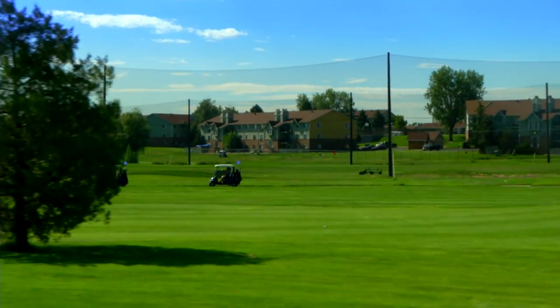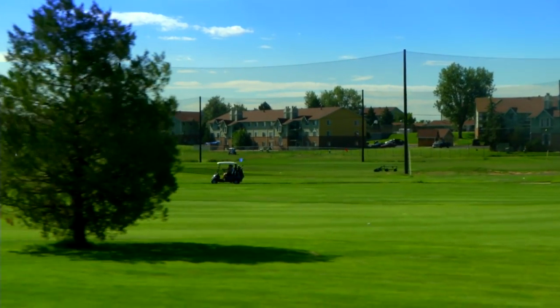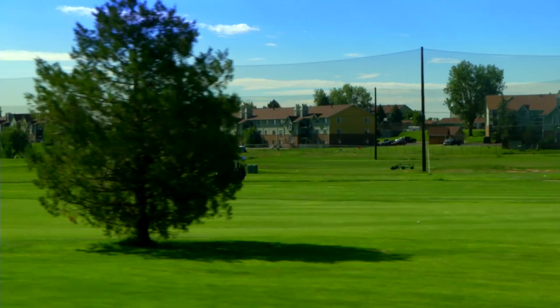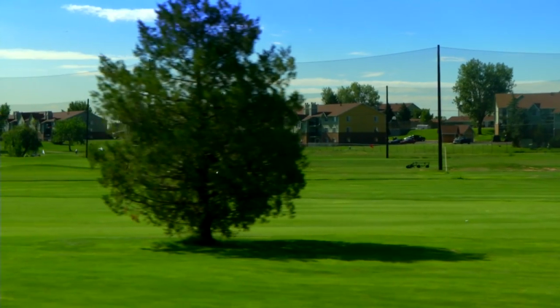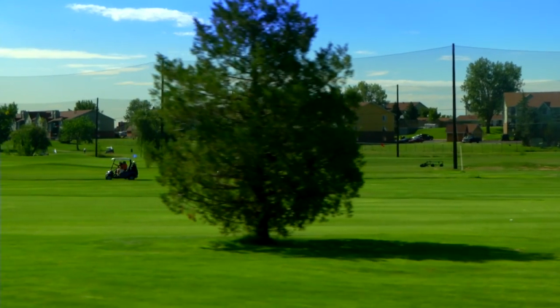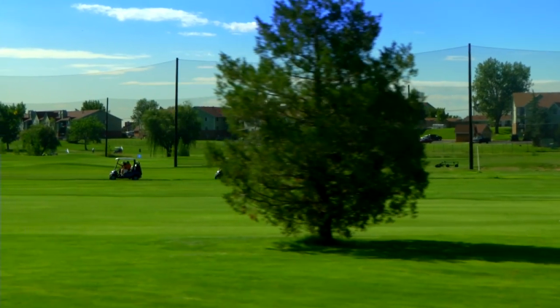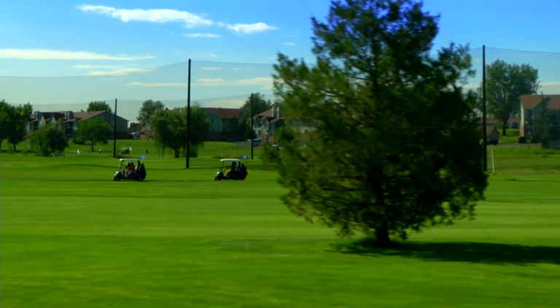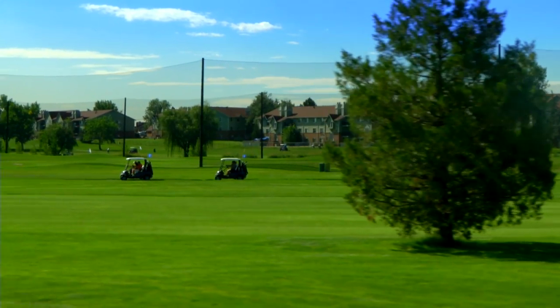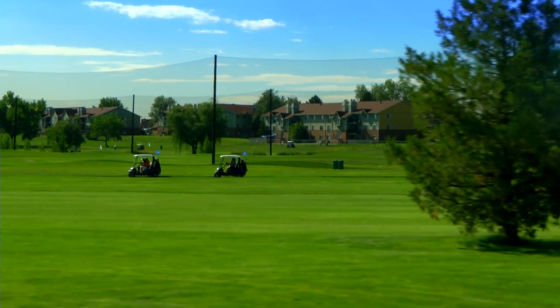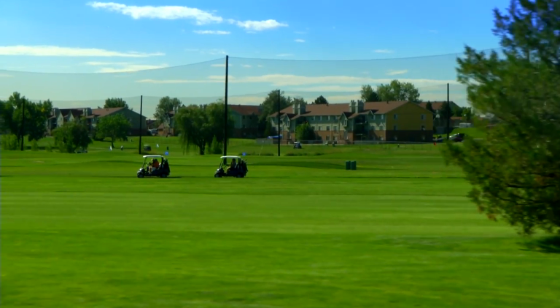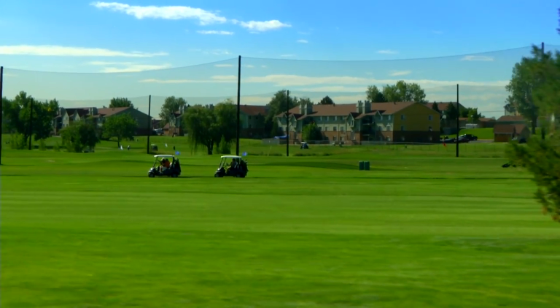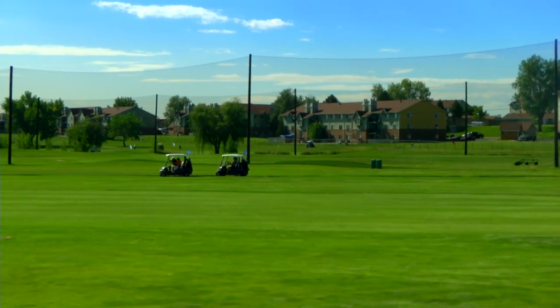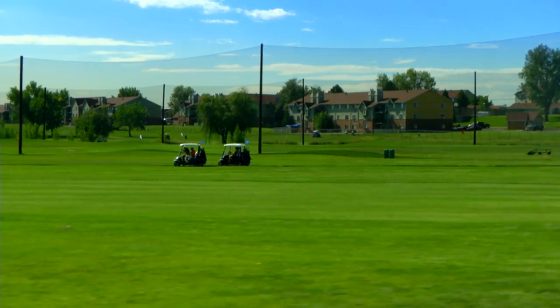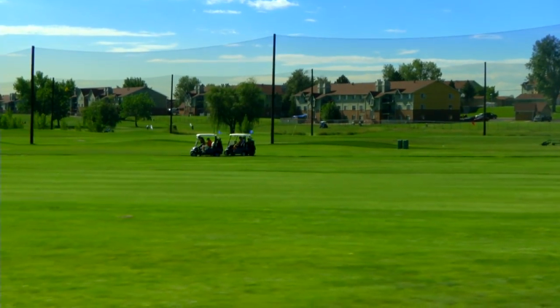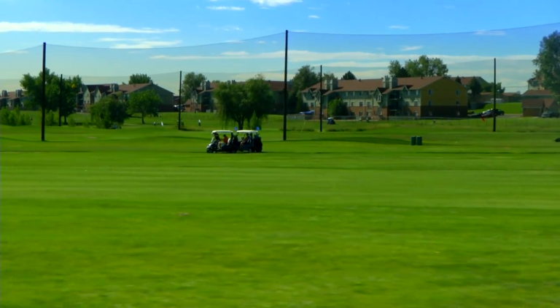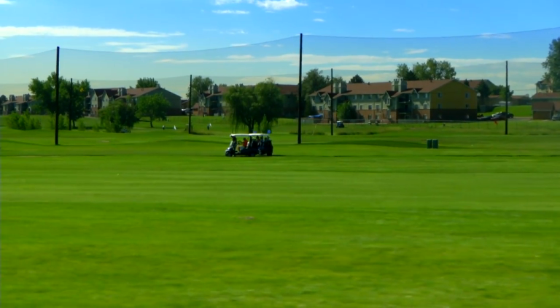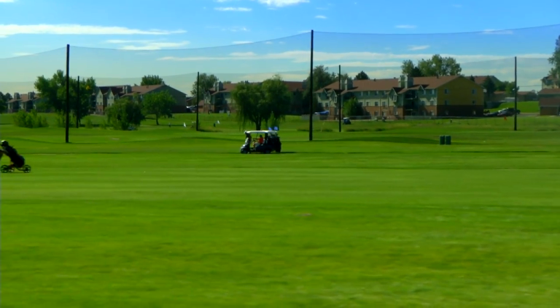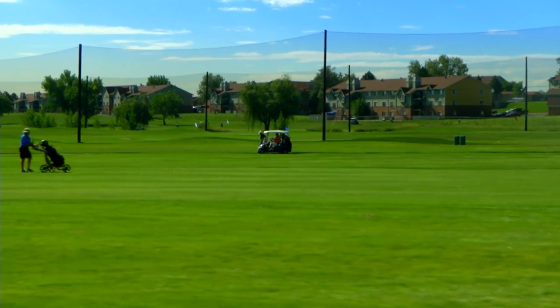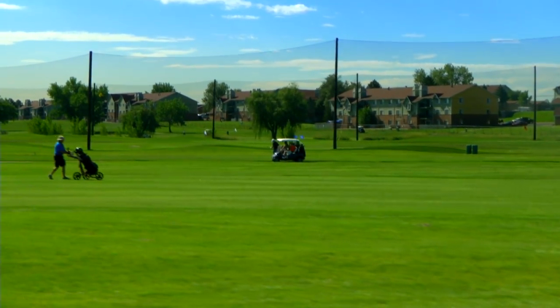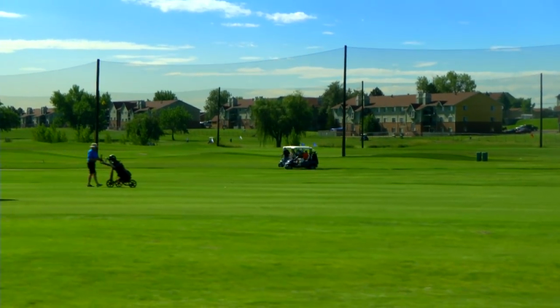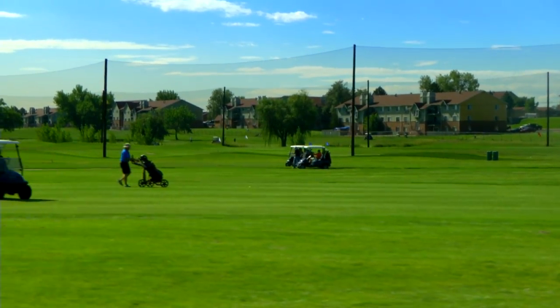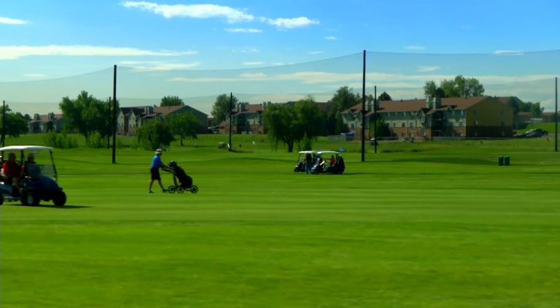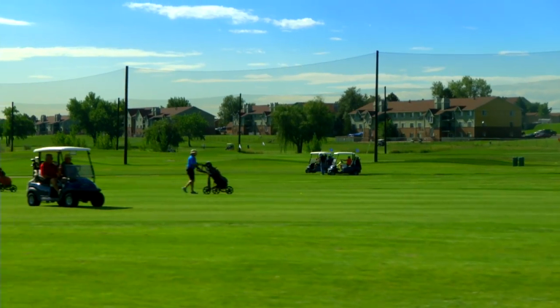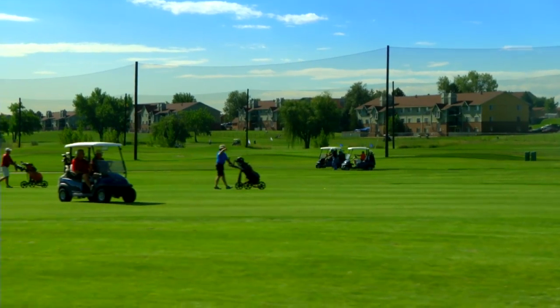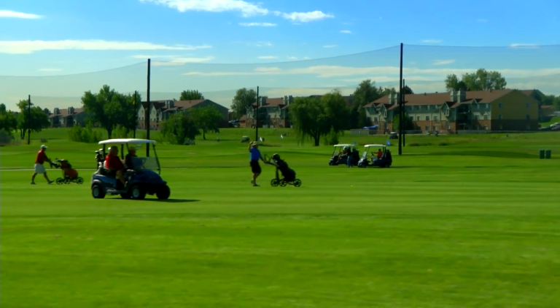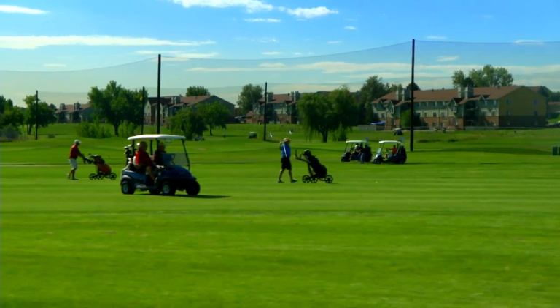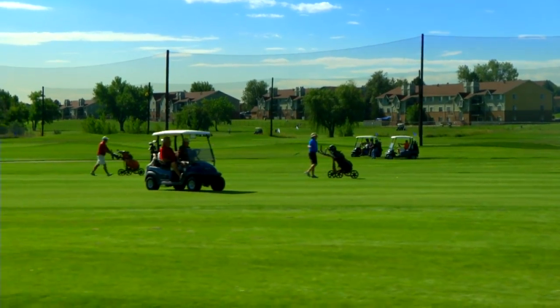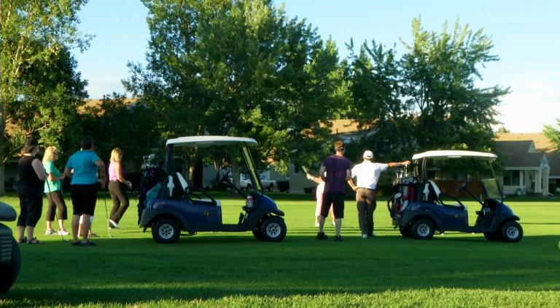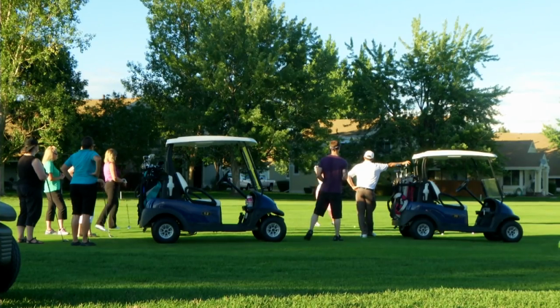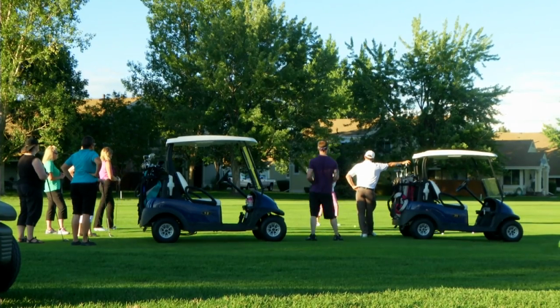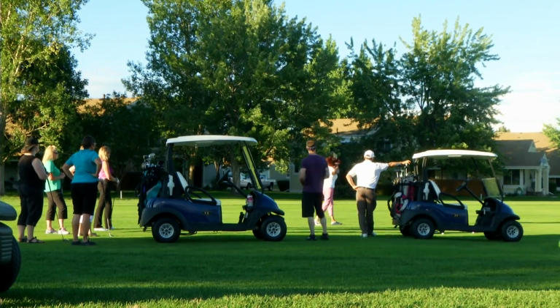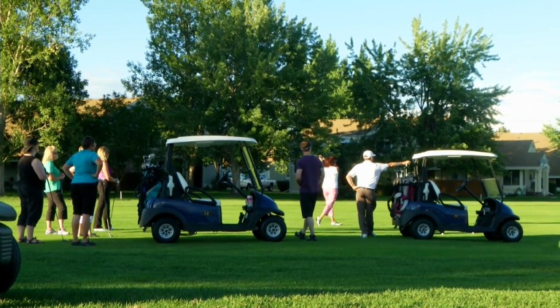So you've been driving past the golf course for months, thinking to yourself, hmm, I wonder if I should try that. I don't even know where to begin. Well, wonder no more.